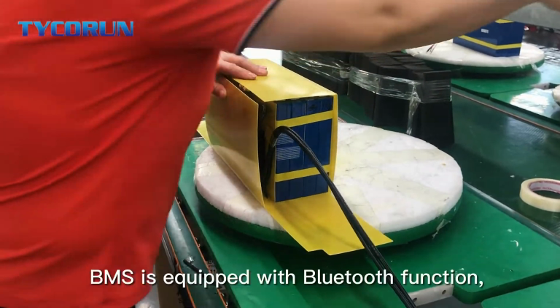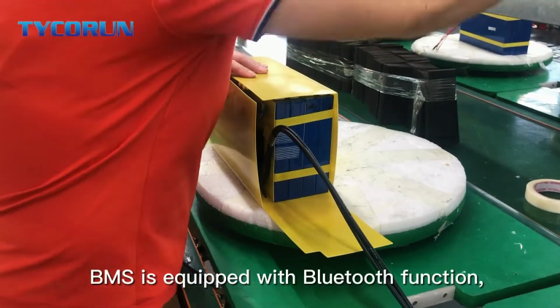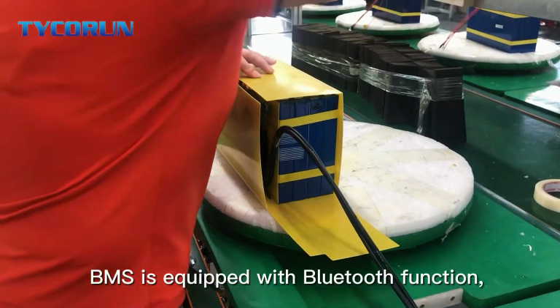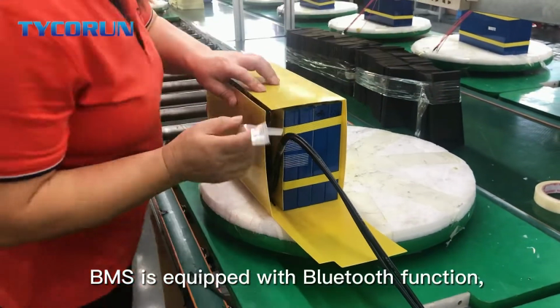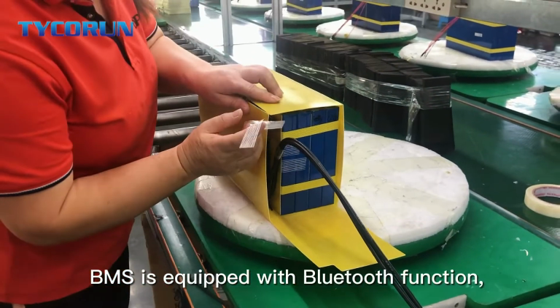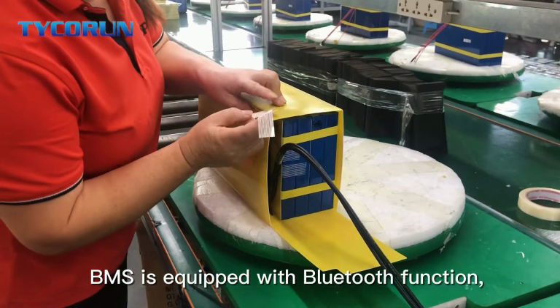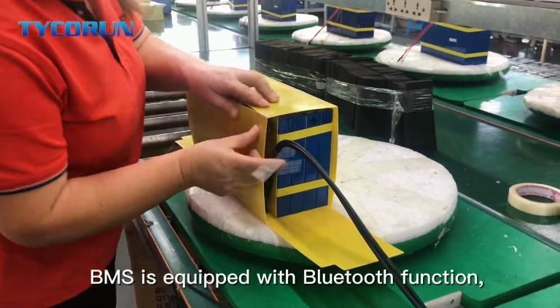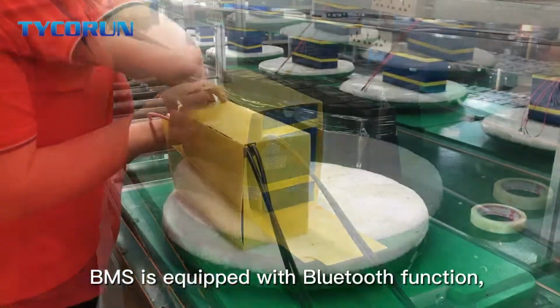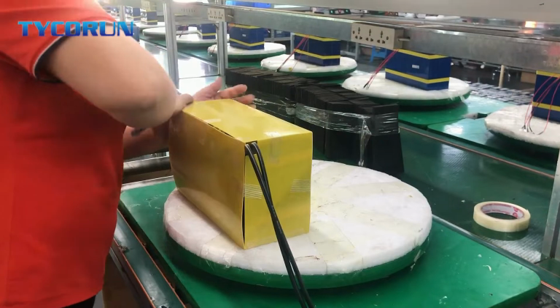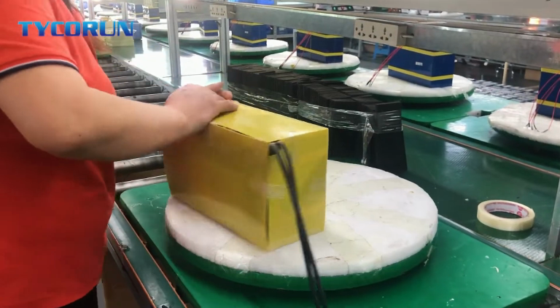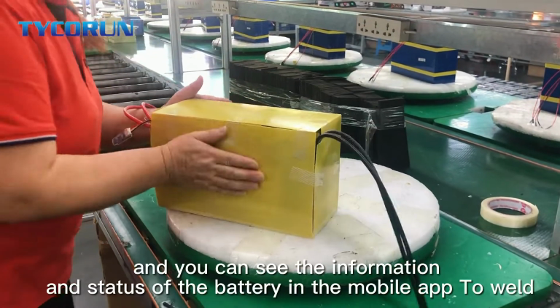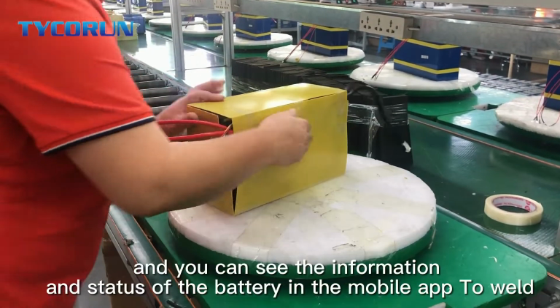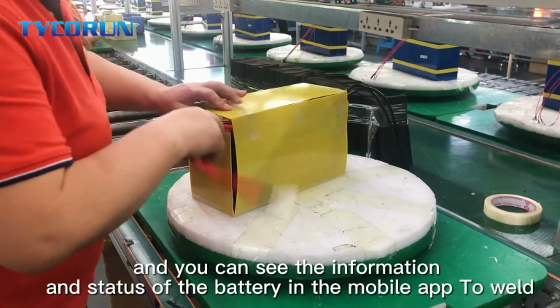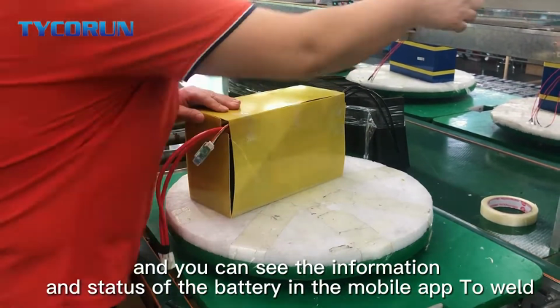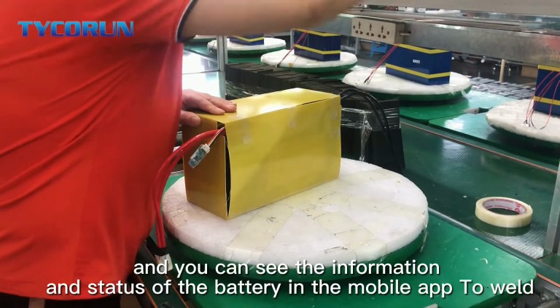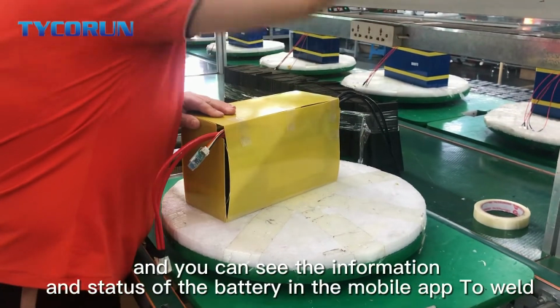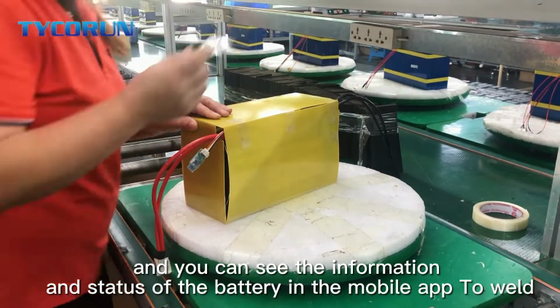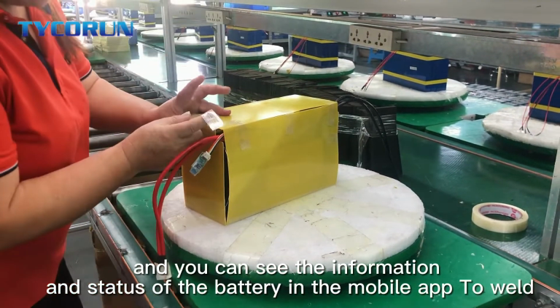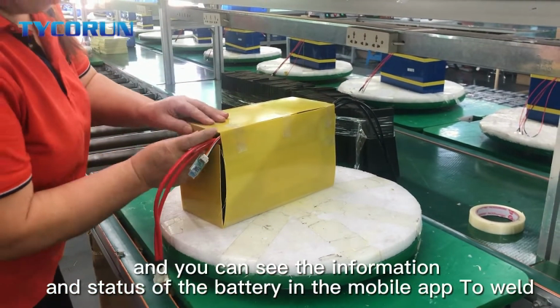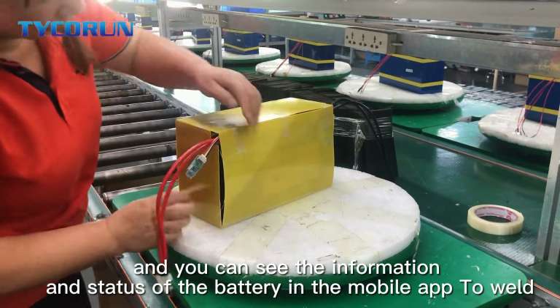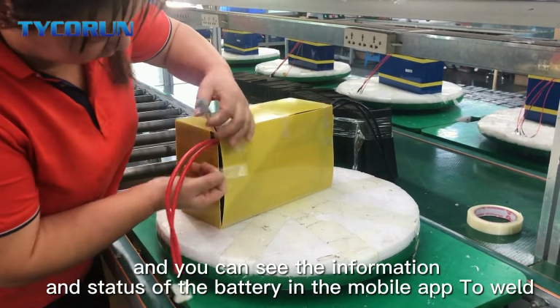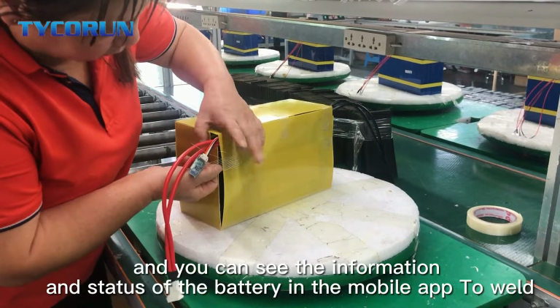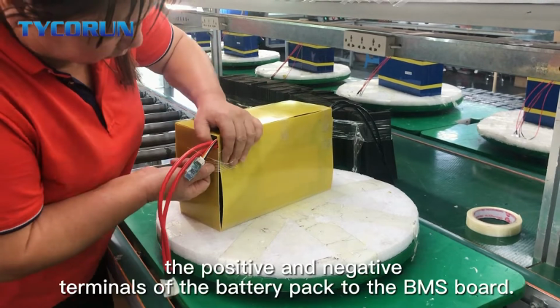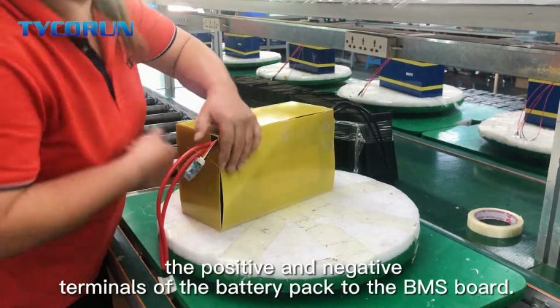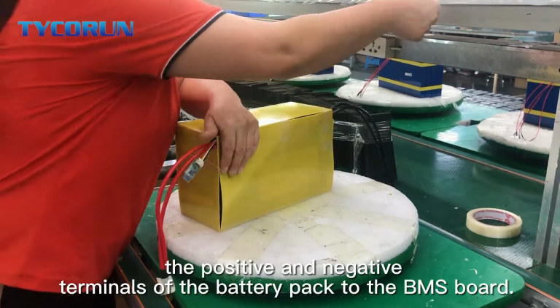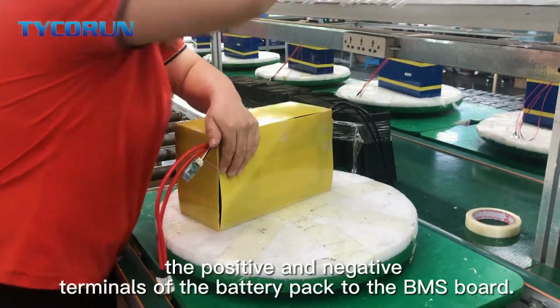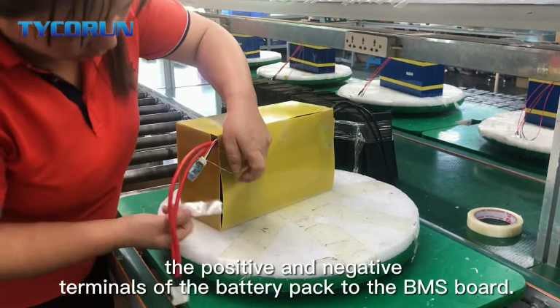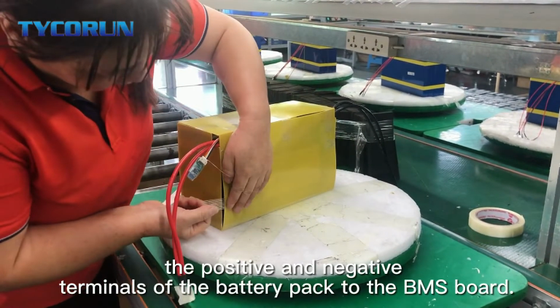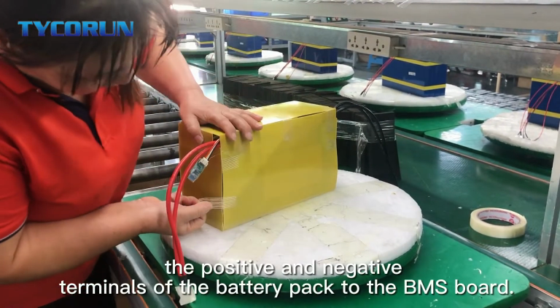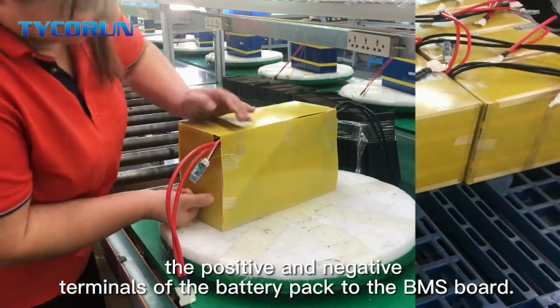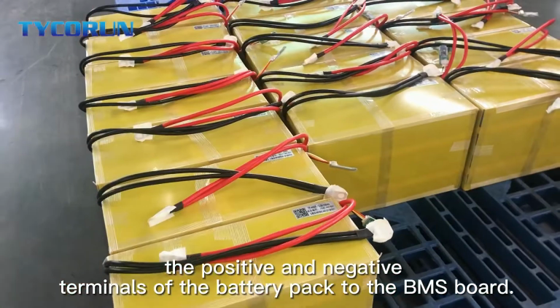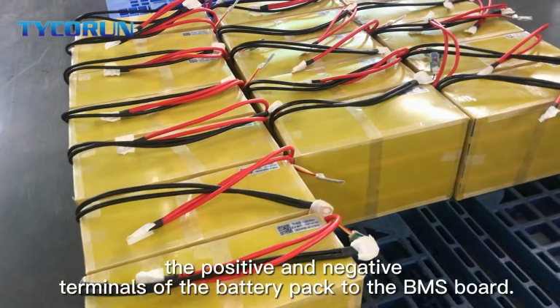The BMS is equipped with a Bluetooth function, and you can see the information and the states of the battery in a mobile app. Then weld the positive and negative terminals of the battery pack to the BMS board.